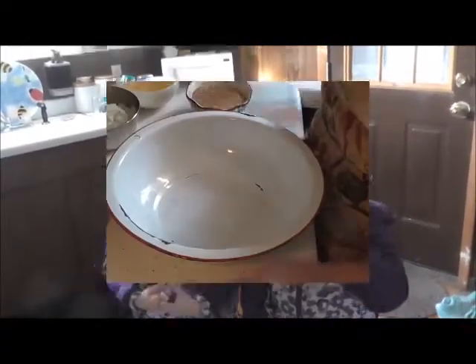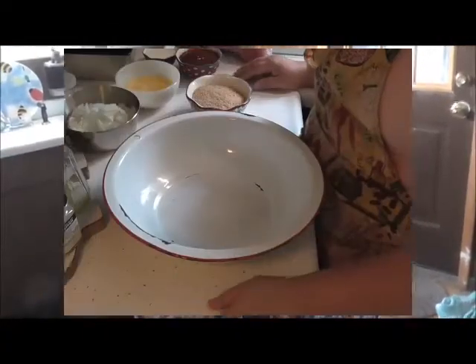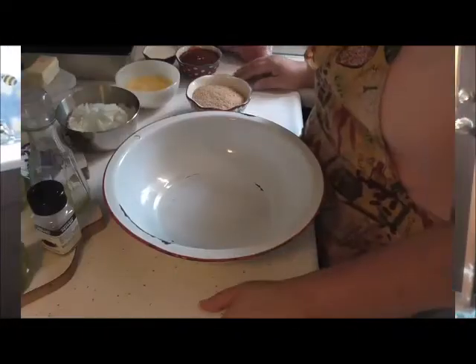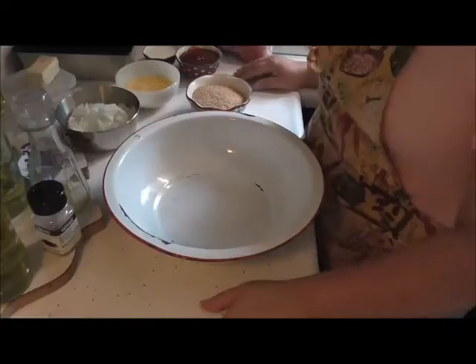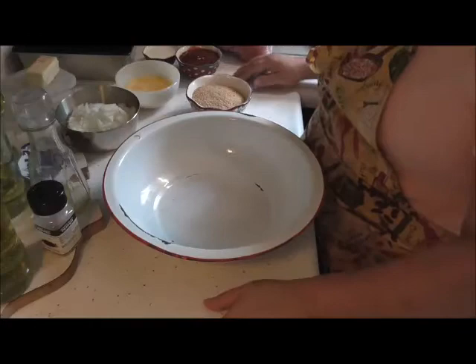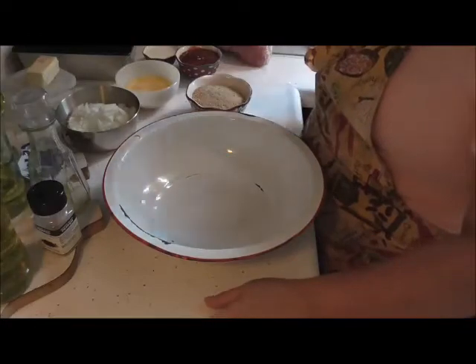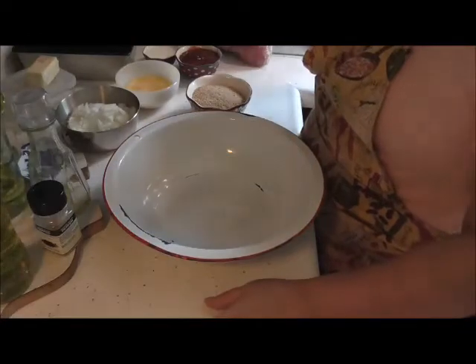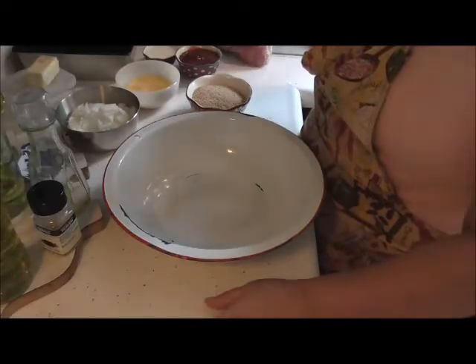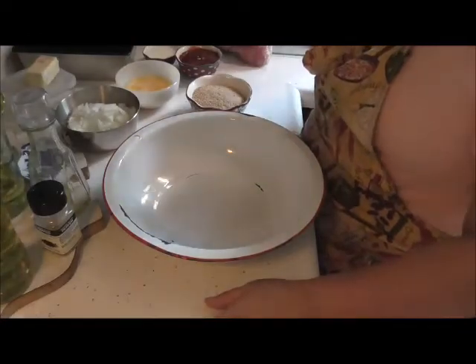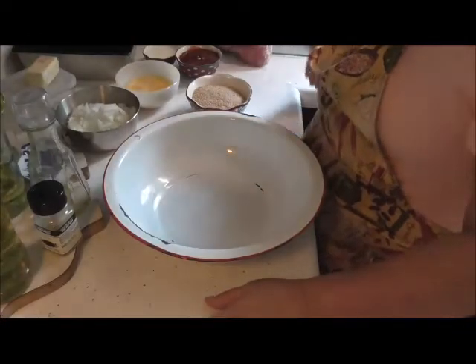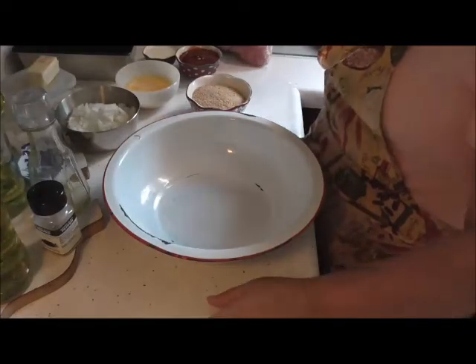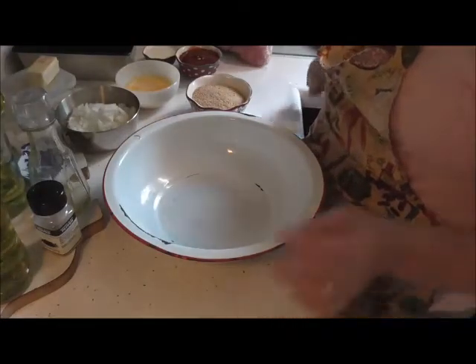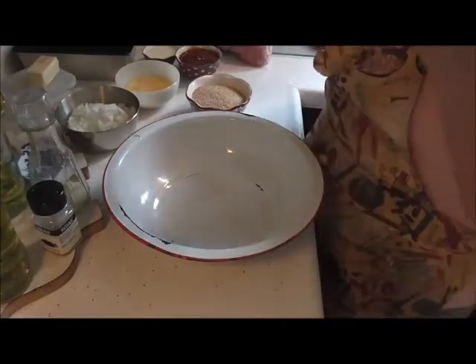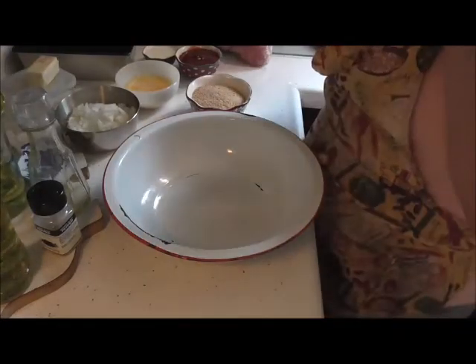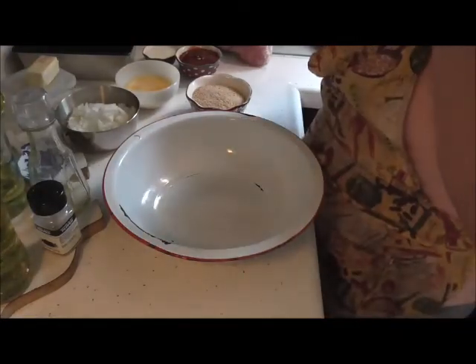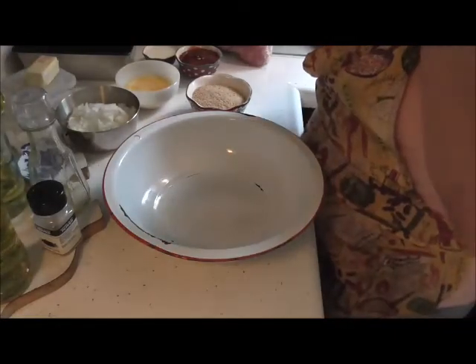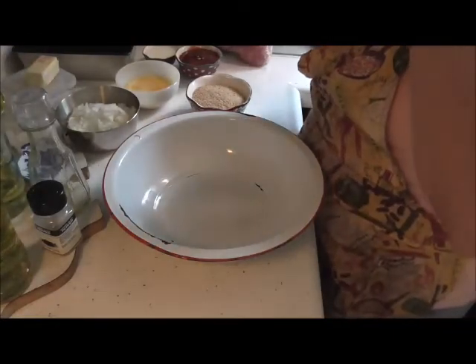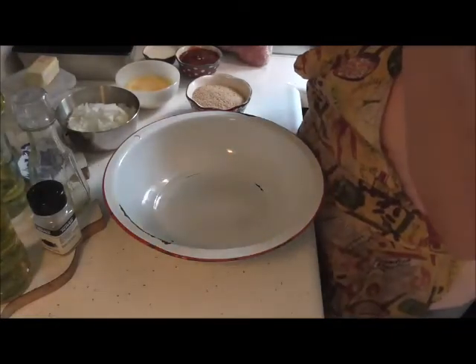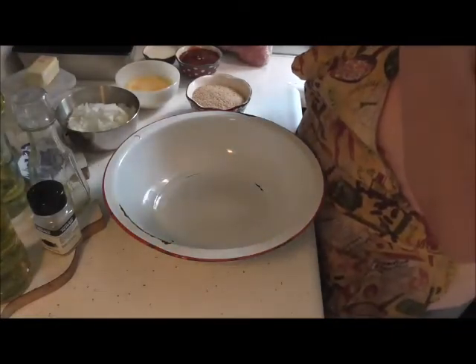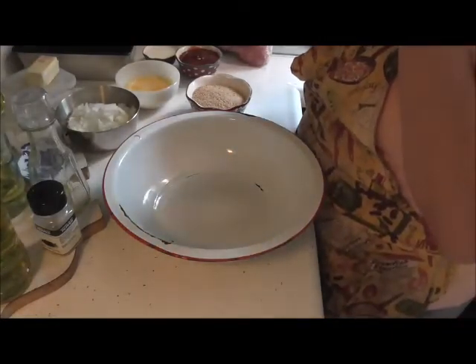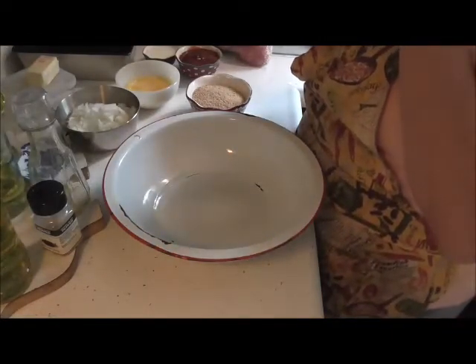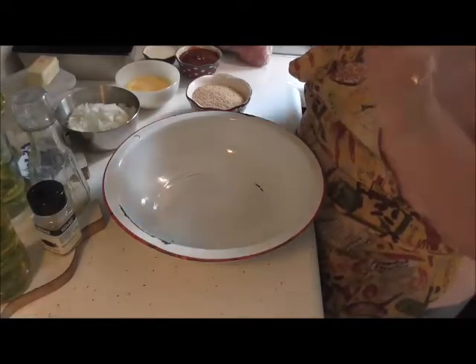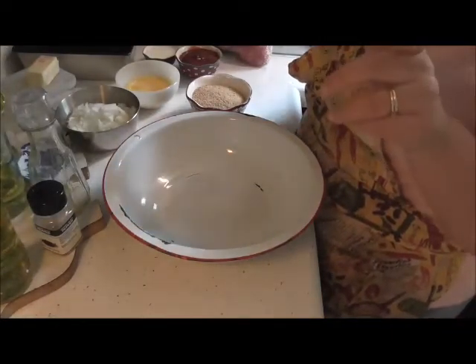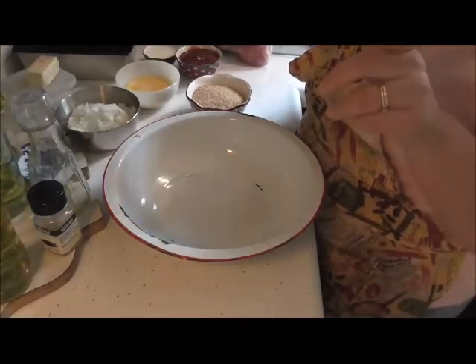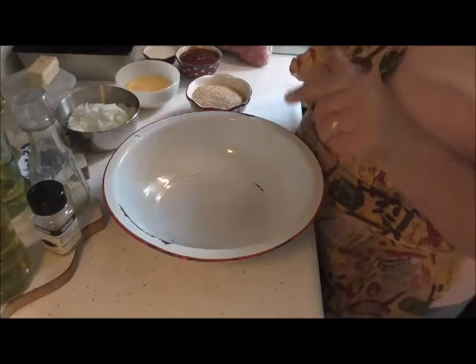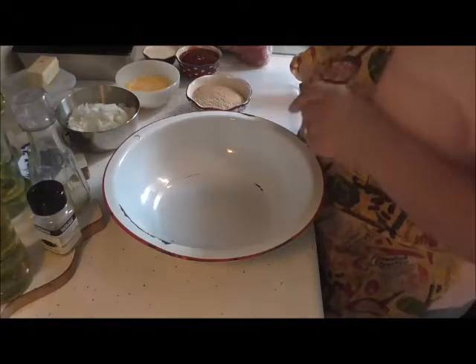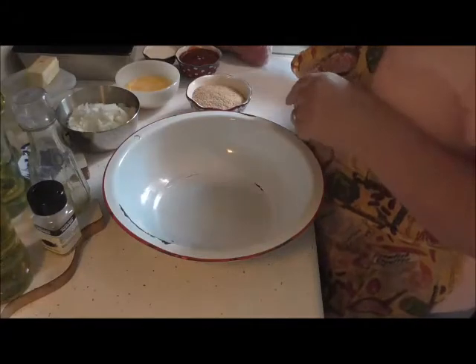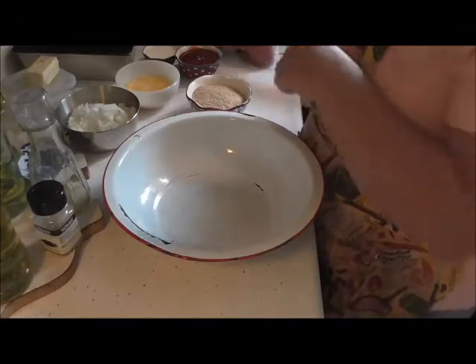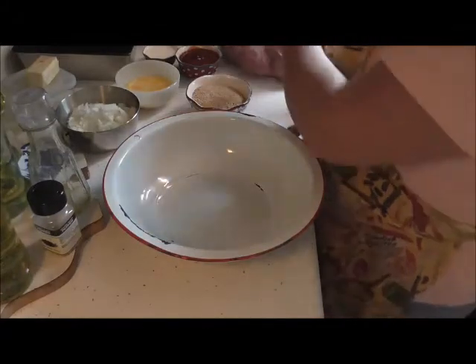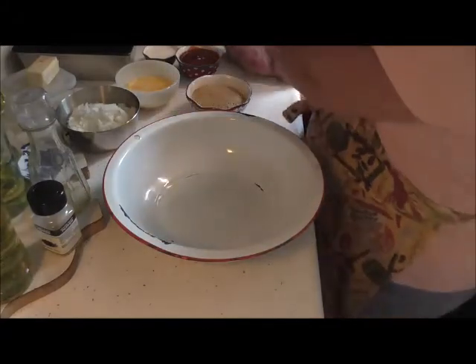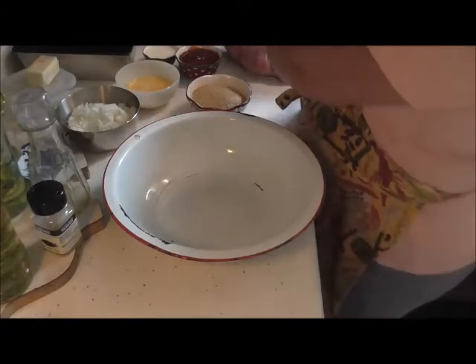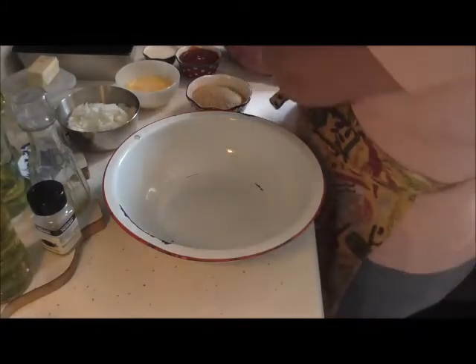Okay, here we go friends, this is our retro meatloaf and it's gonna be great.